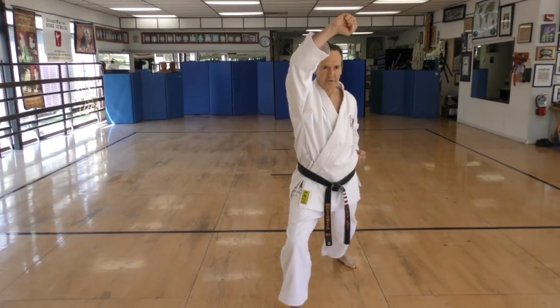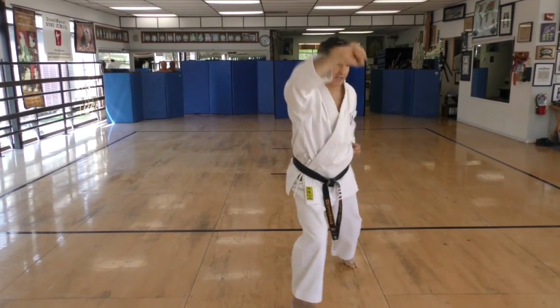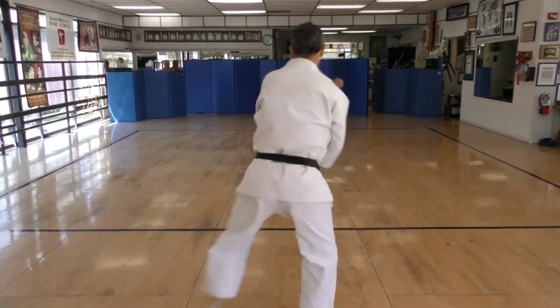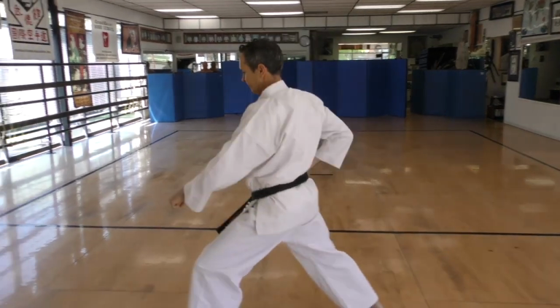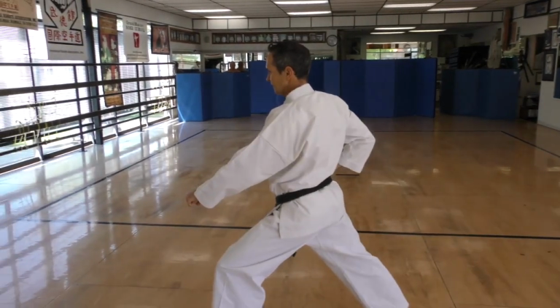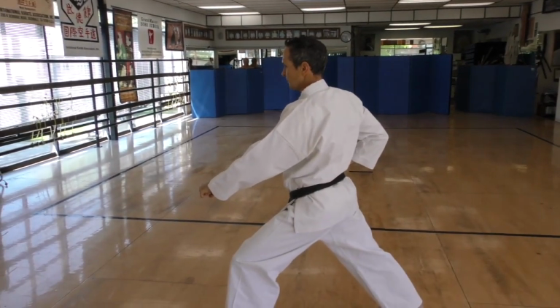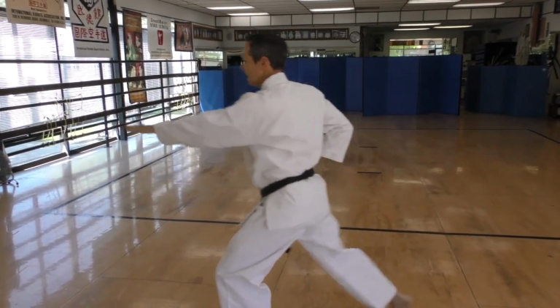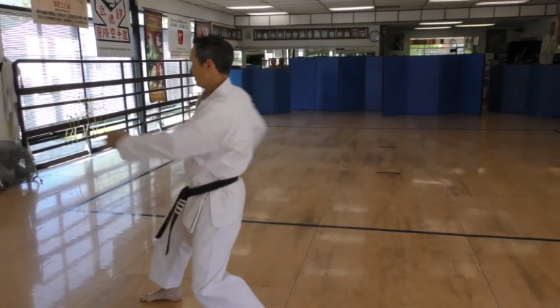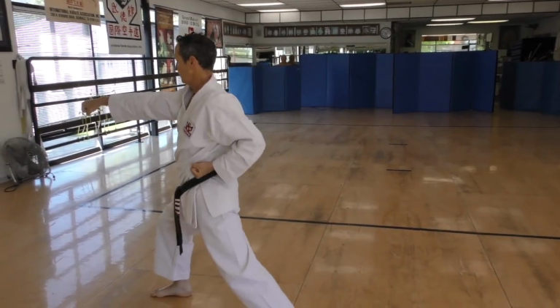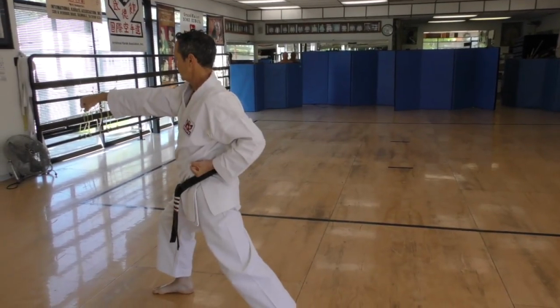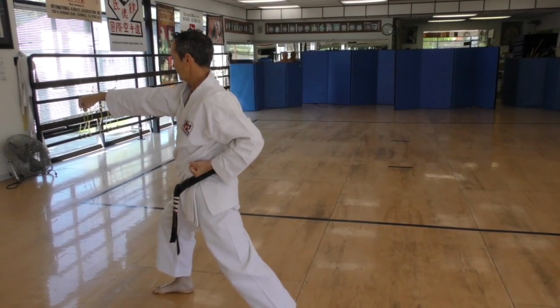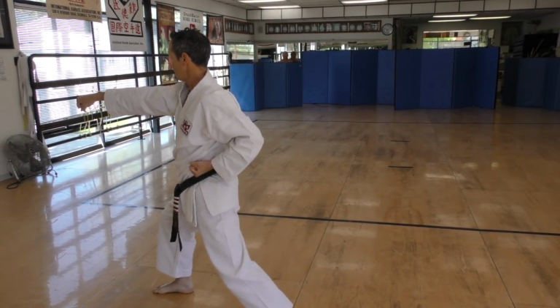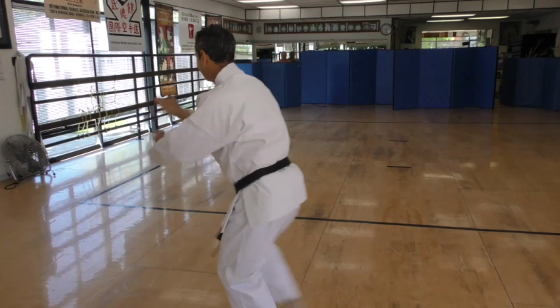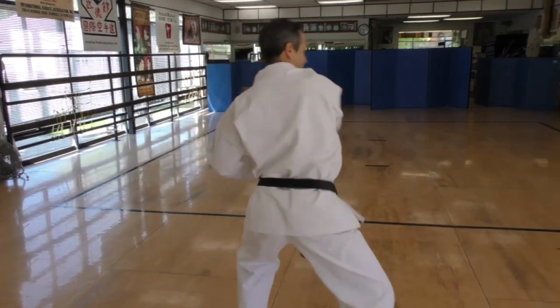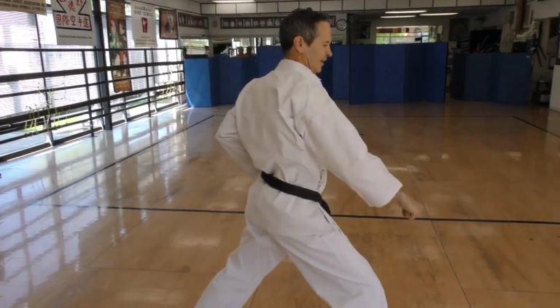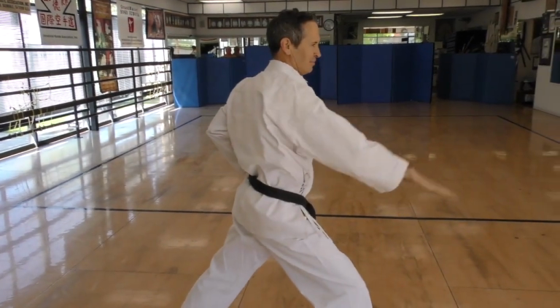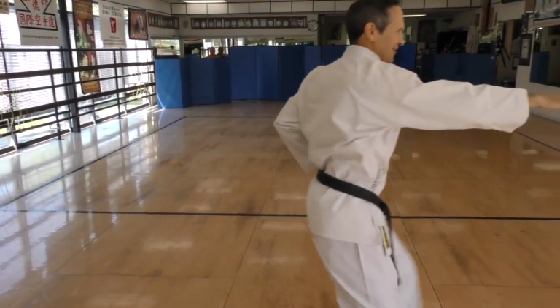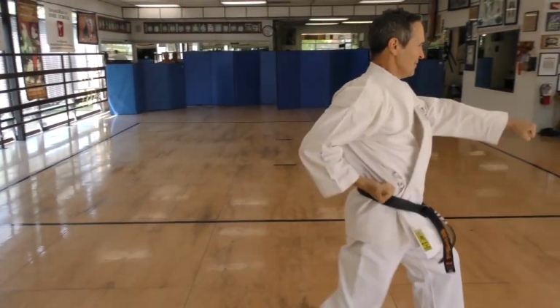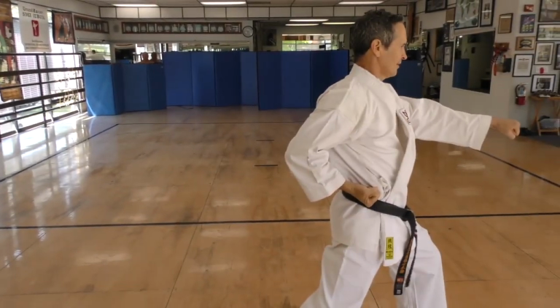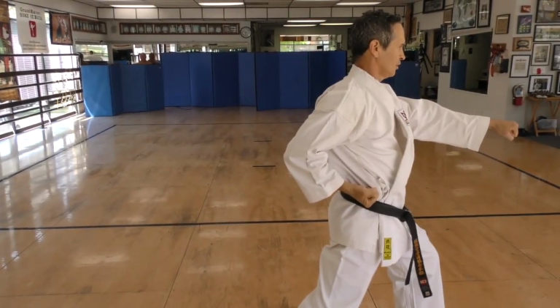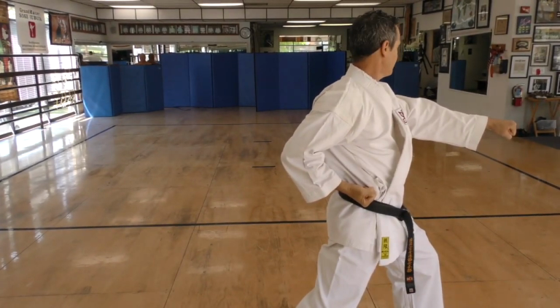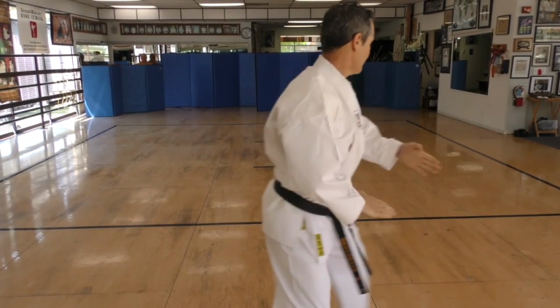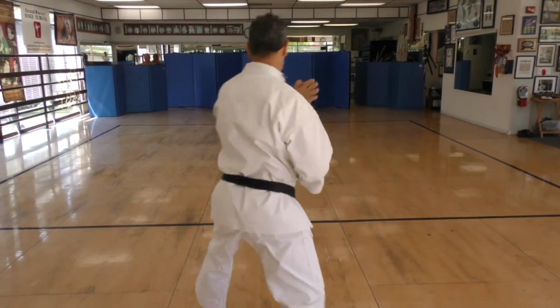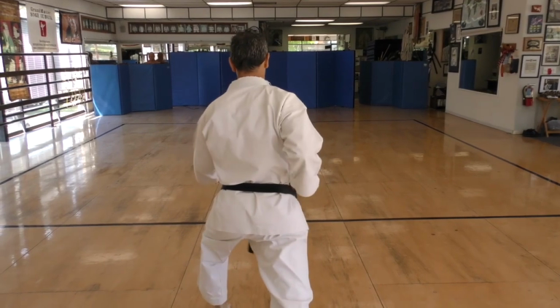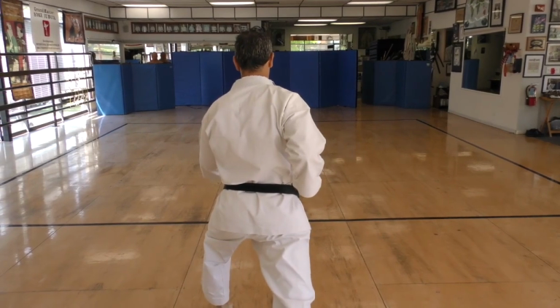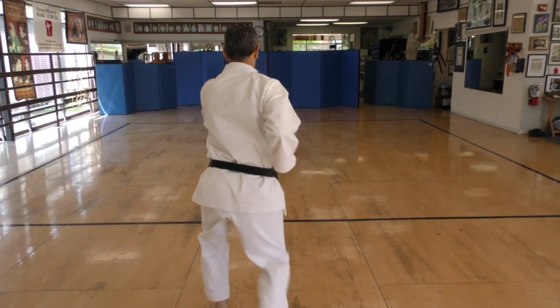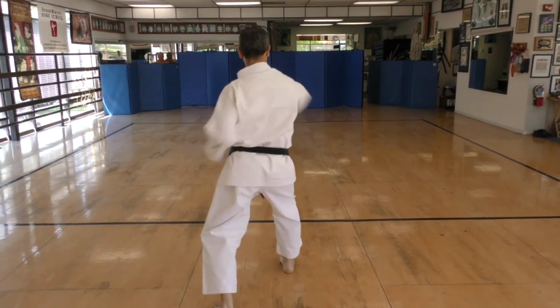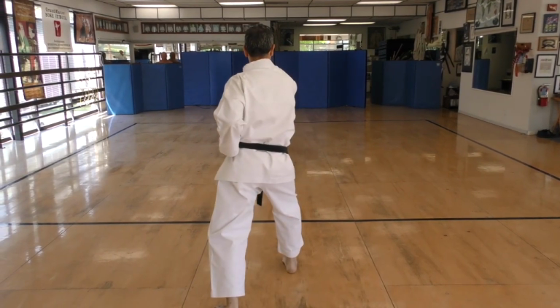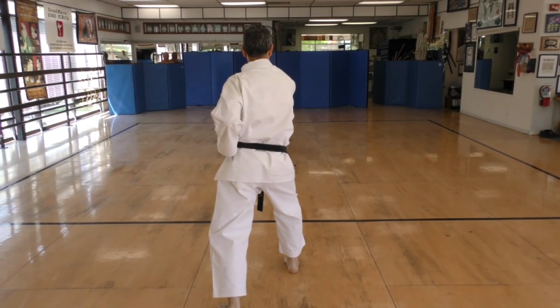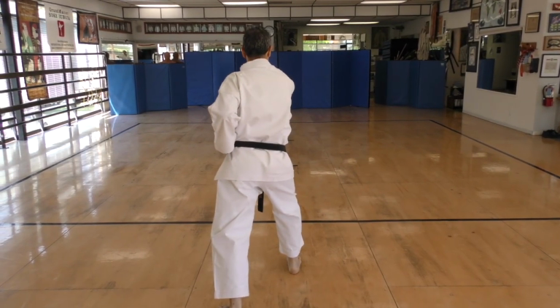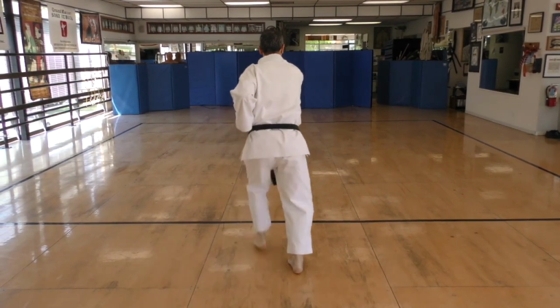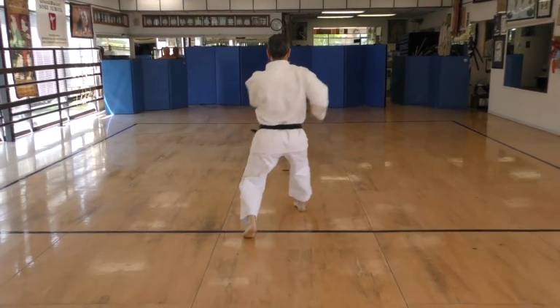Right and neck. Step and punch, knee. Right and neck. Step and punch. Look first. Get out right, knee. Fast as possible. Ichikigai.